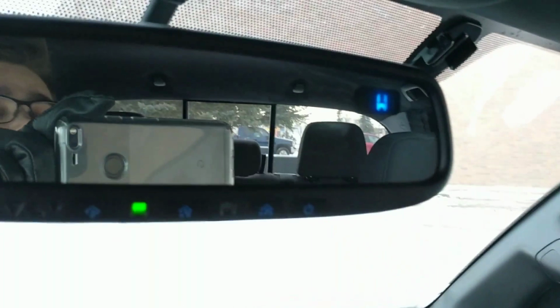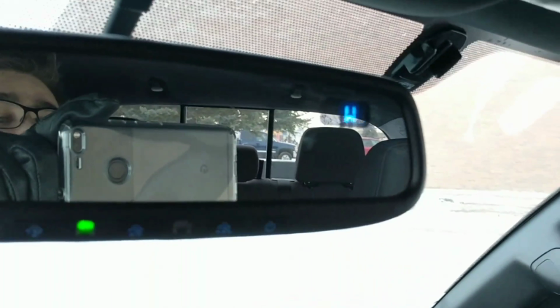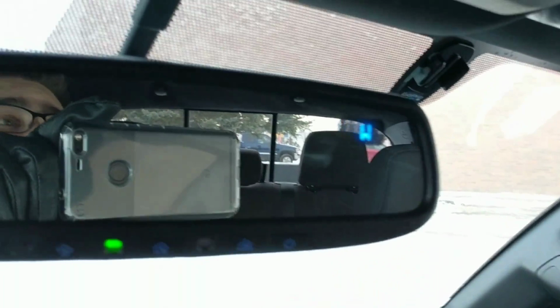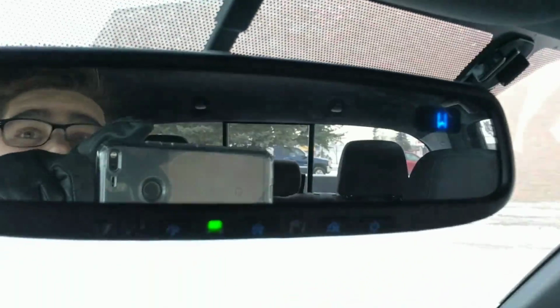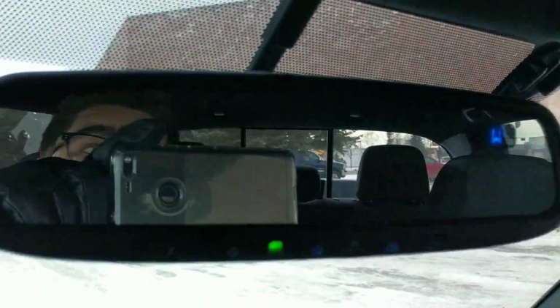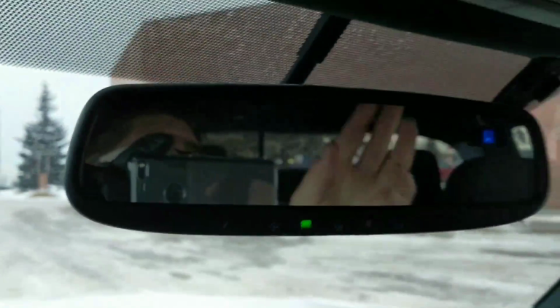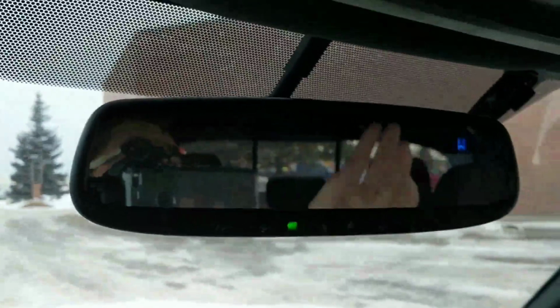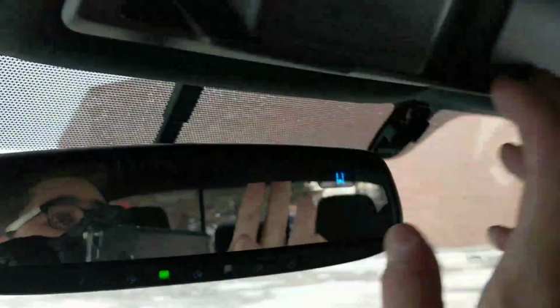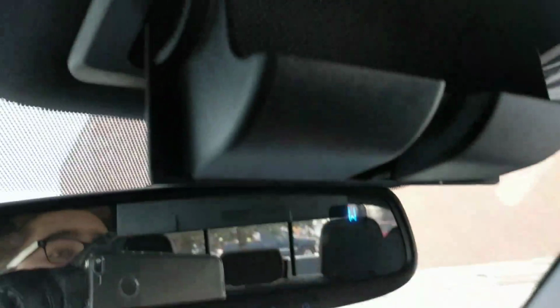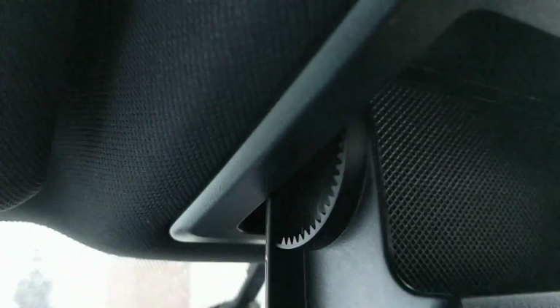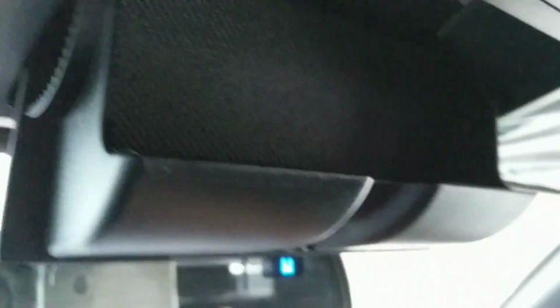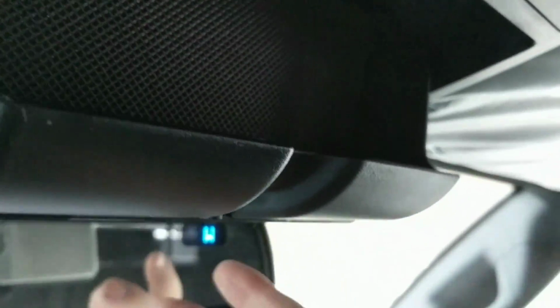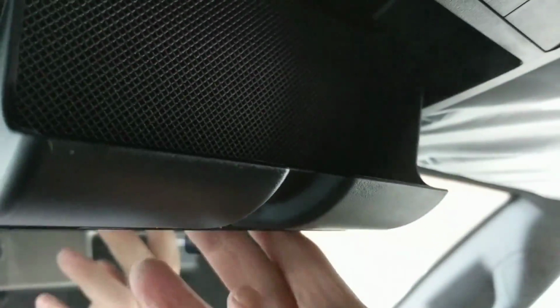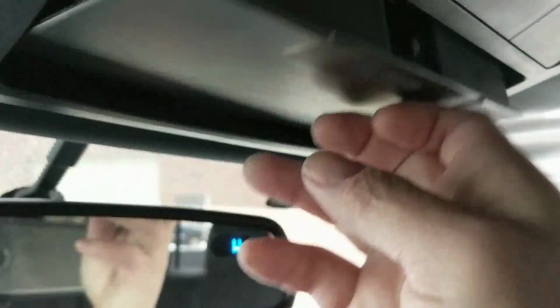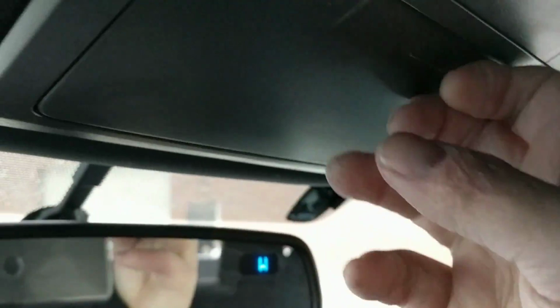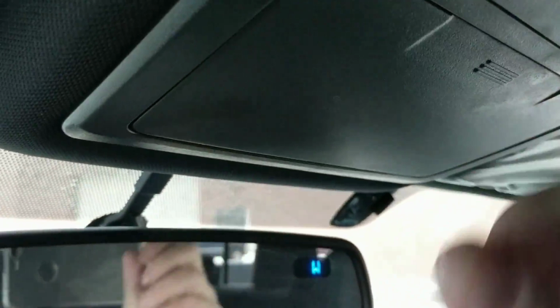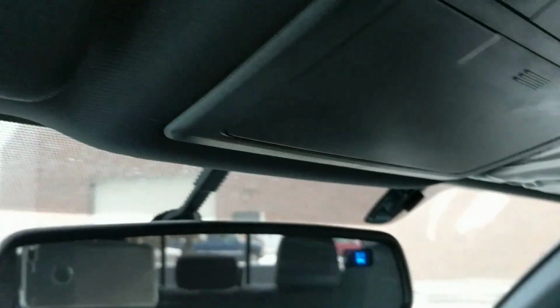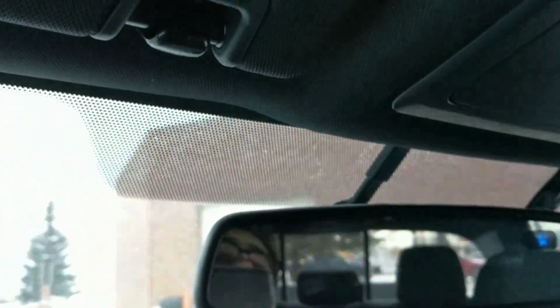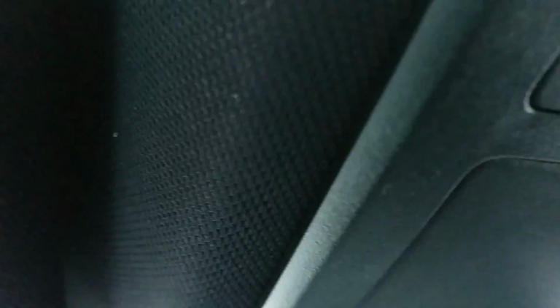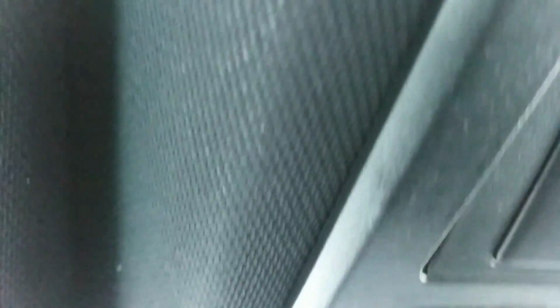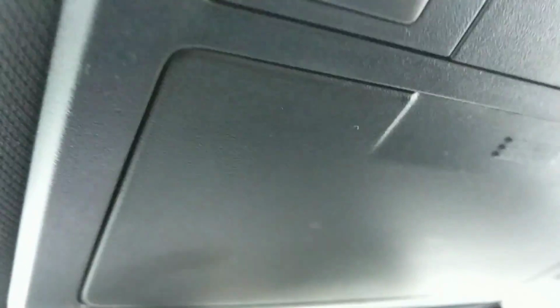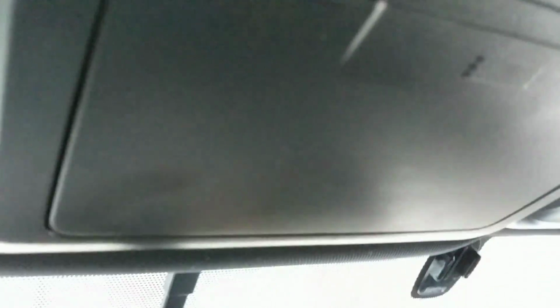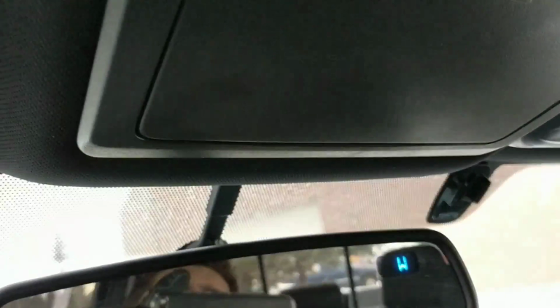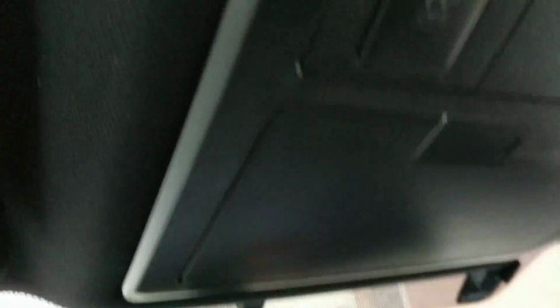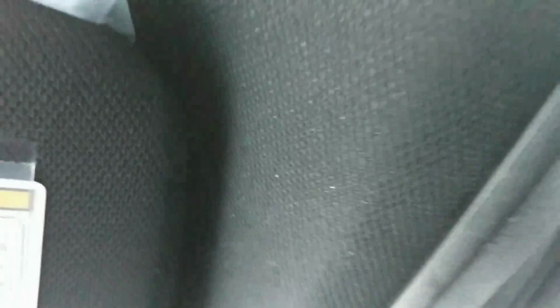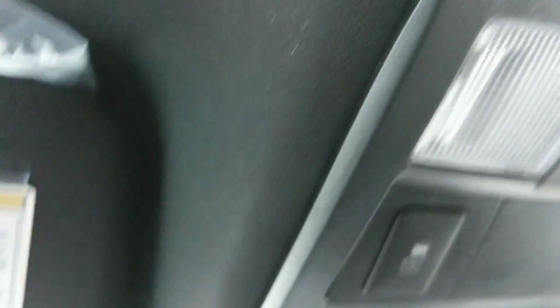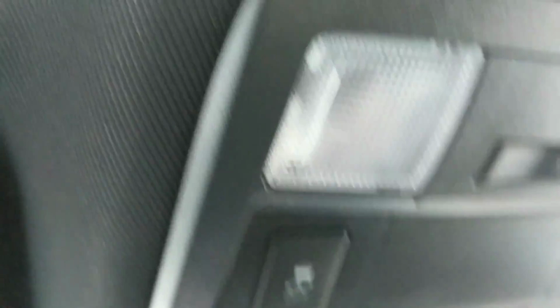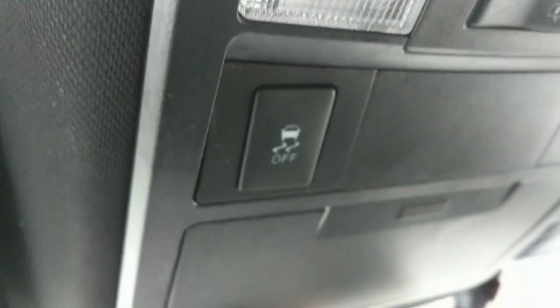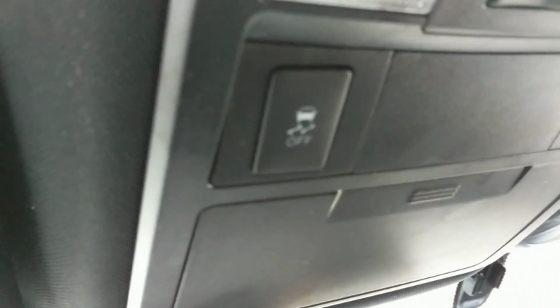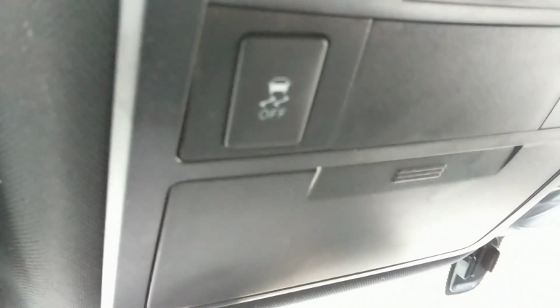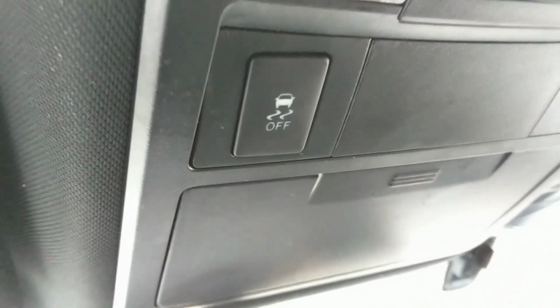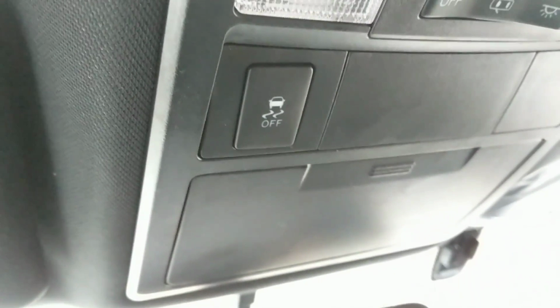You do have the compass located there, a sunglass holder, and traction control. The traction control disable button — there we go.